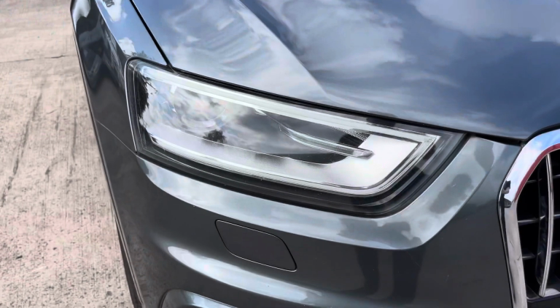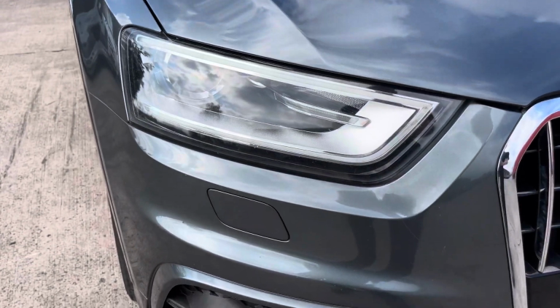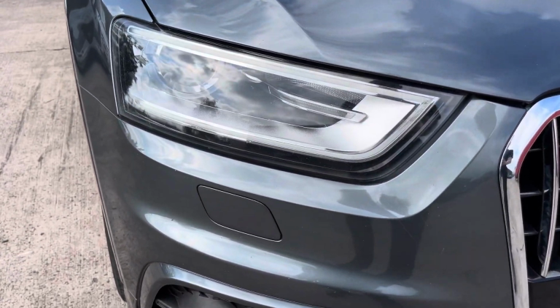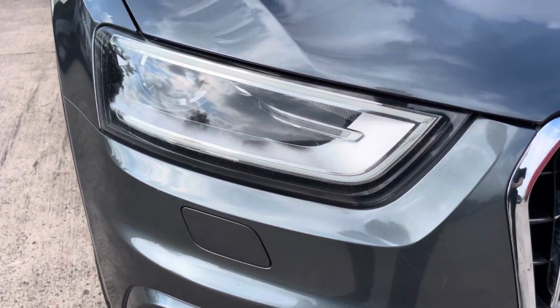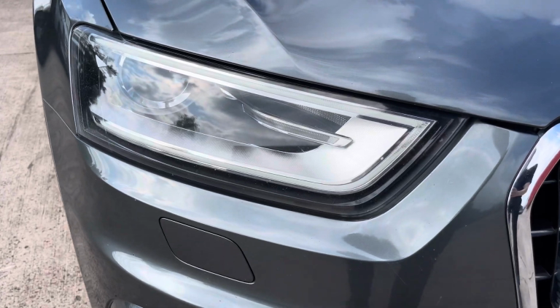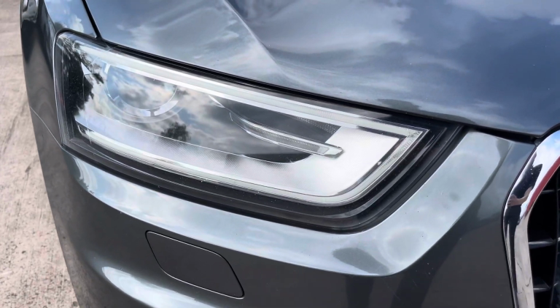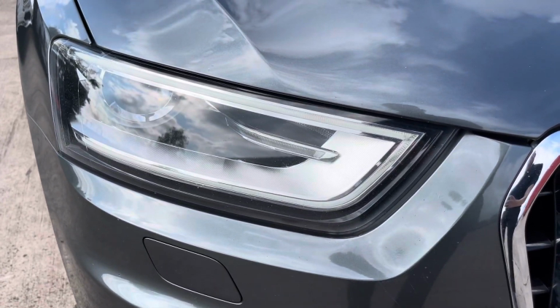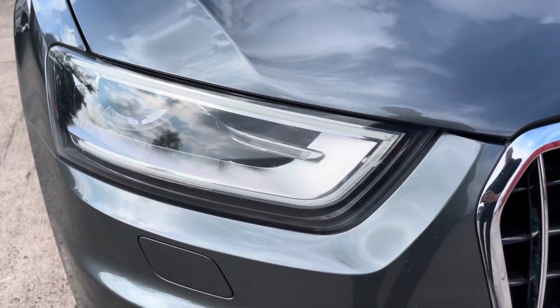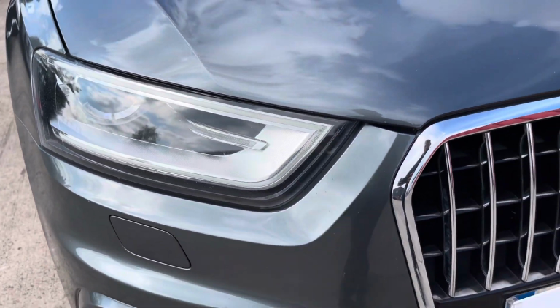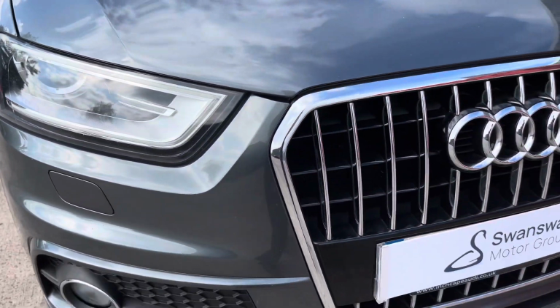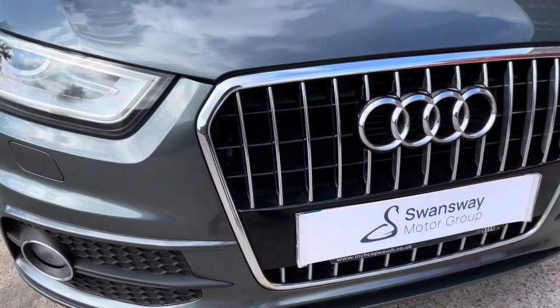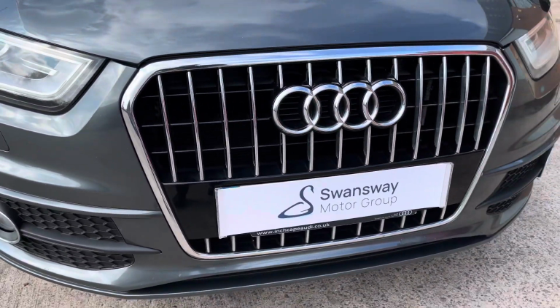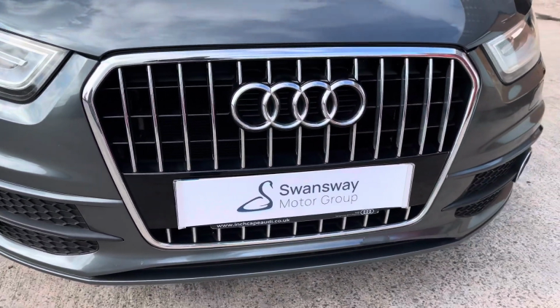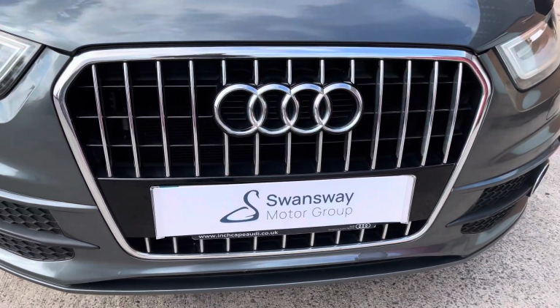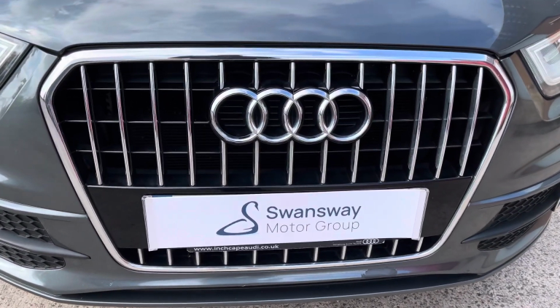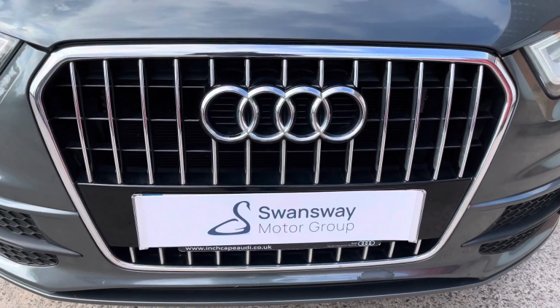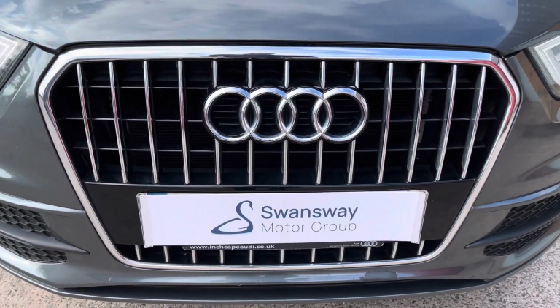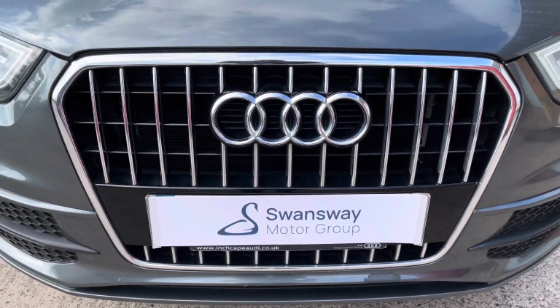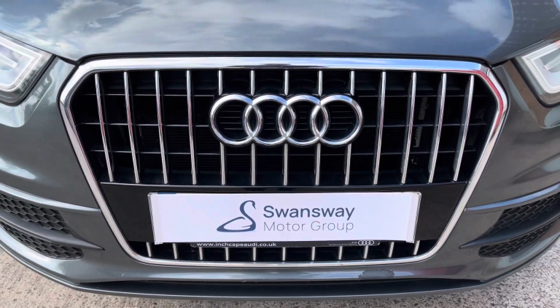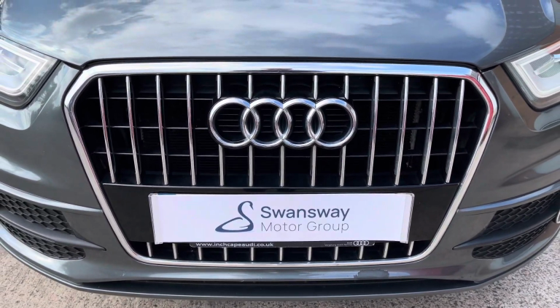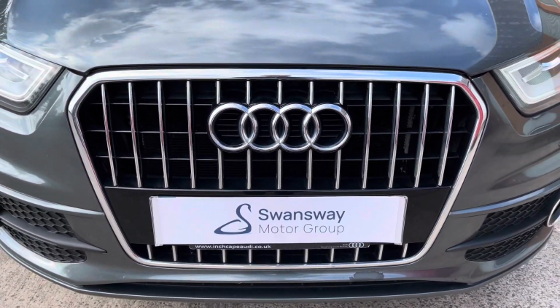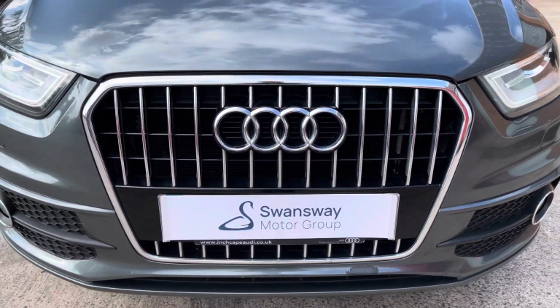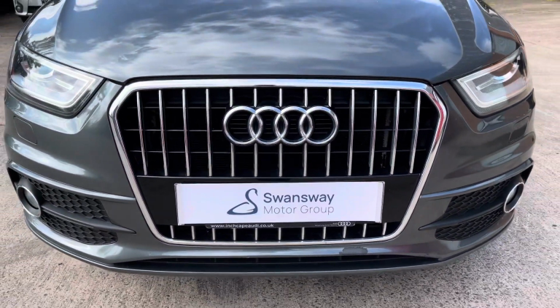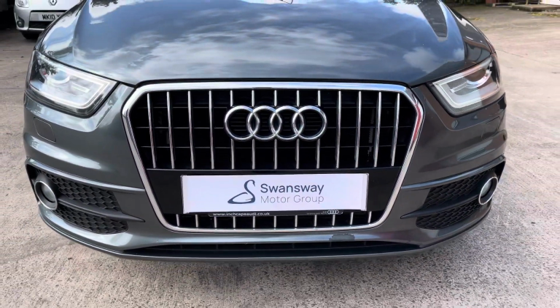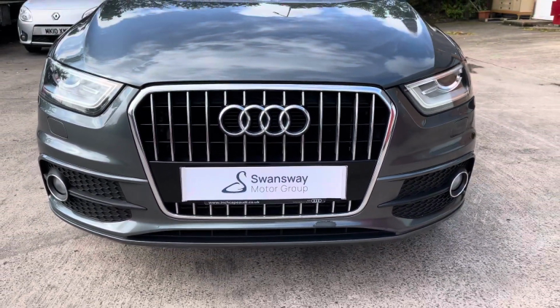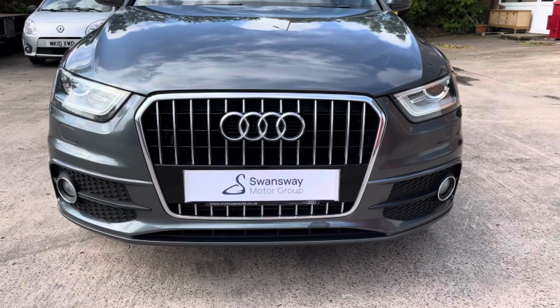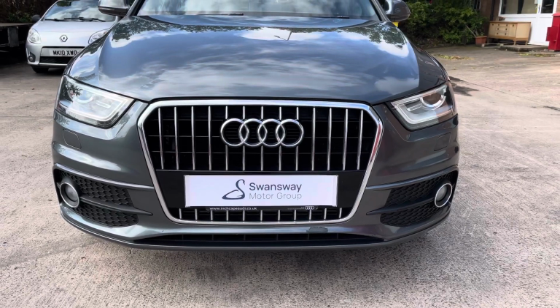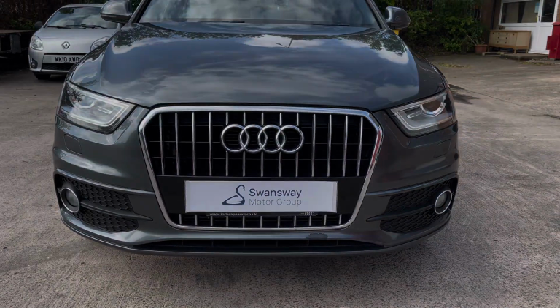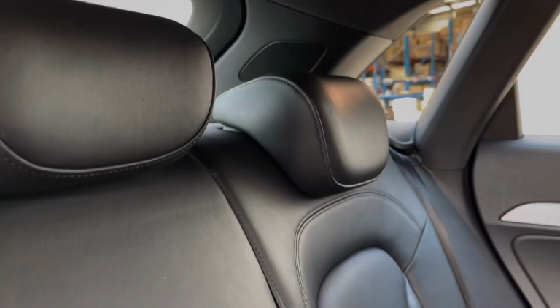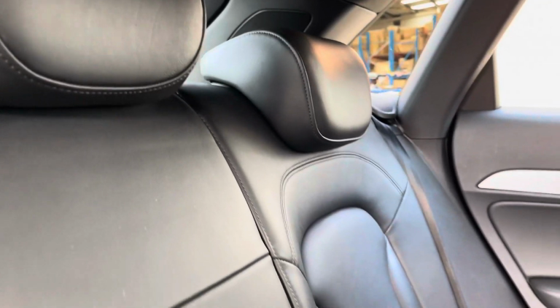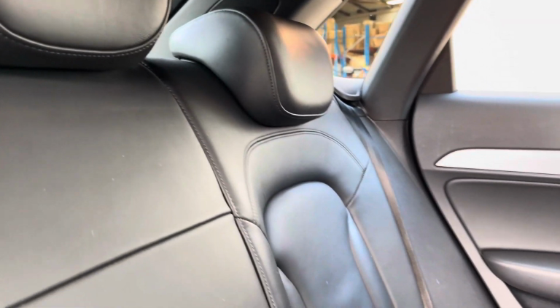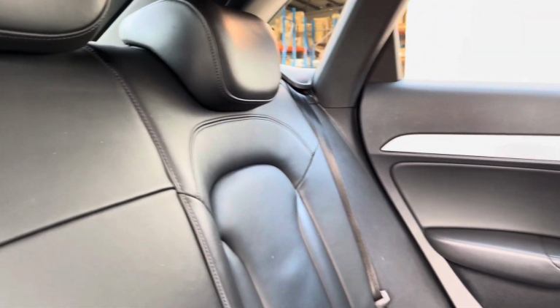This car comes equipped with the stunning Bi-Xenon Plus headlights that do feature the automatic adjustment. We also have the stylish-looking chrome front grille alongside the sporty-looking S-line front bumper.